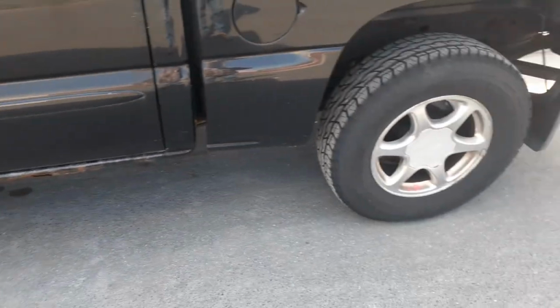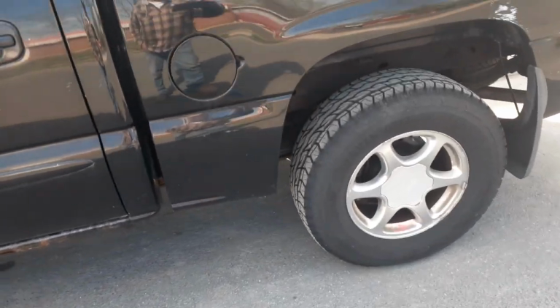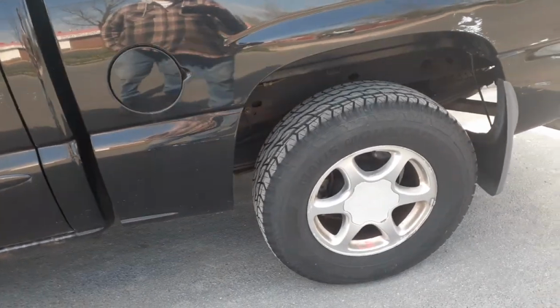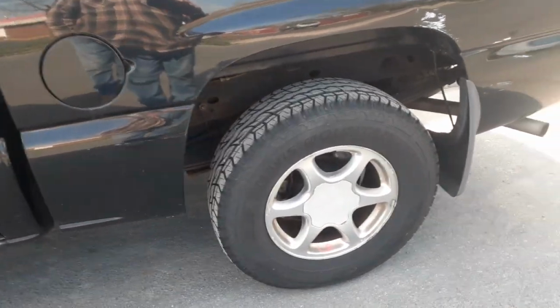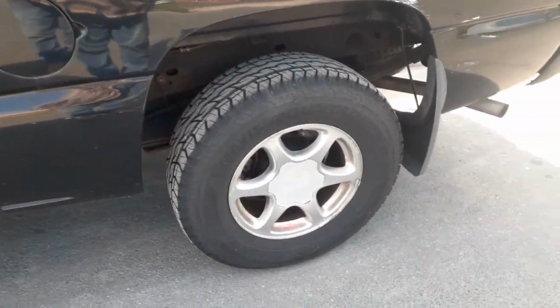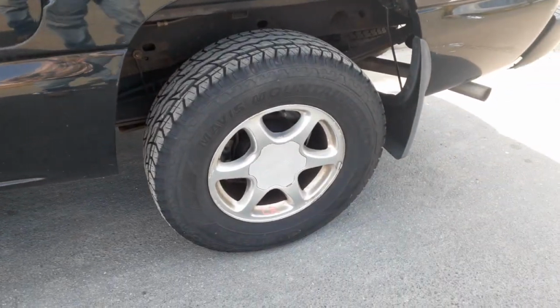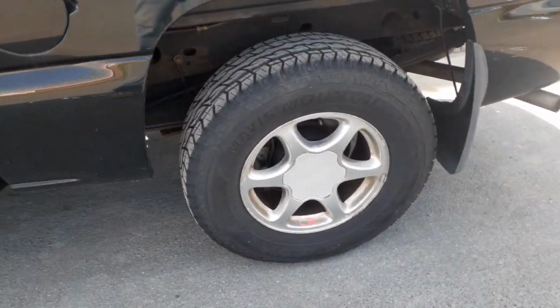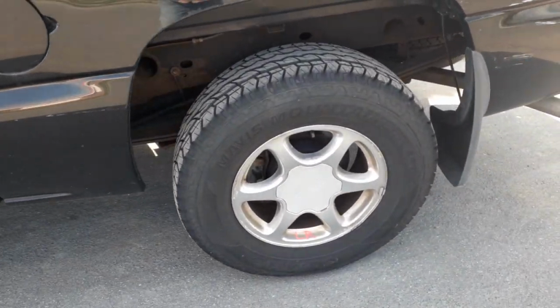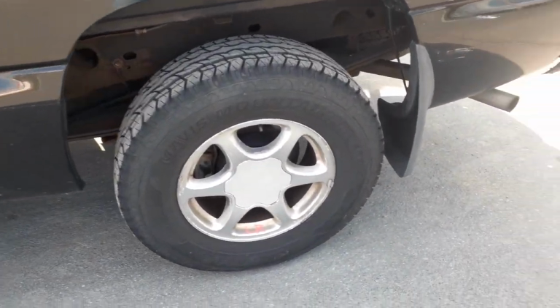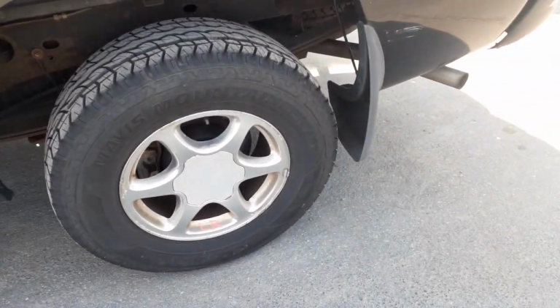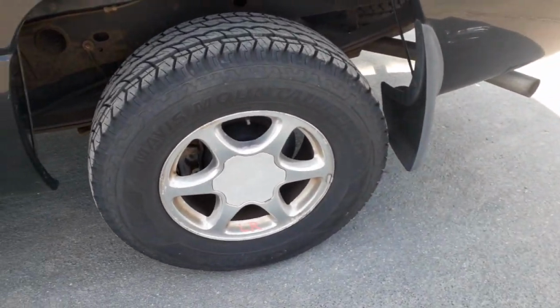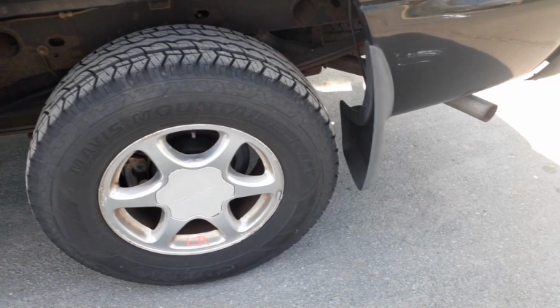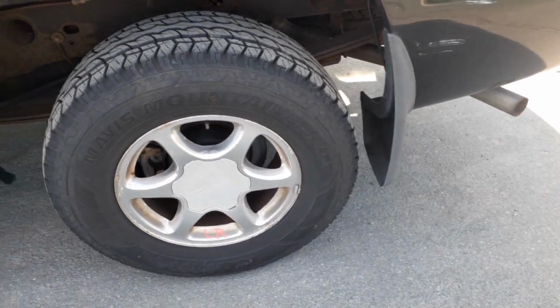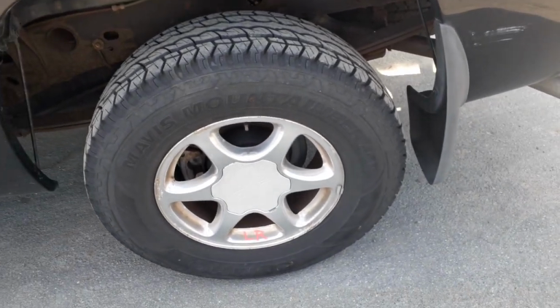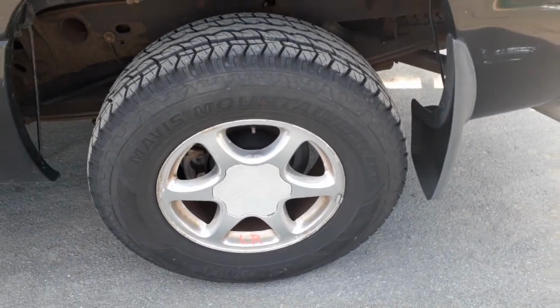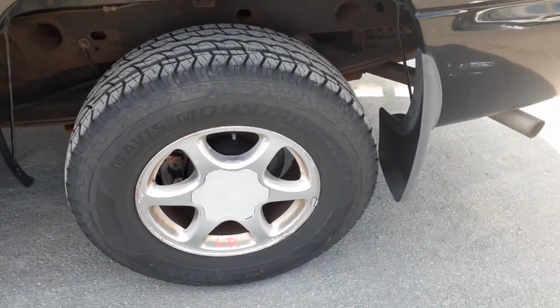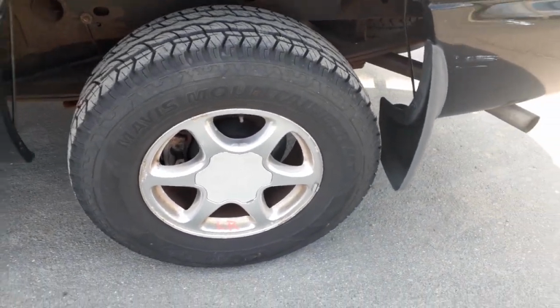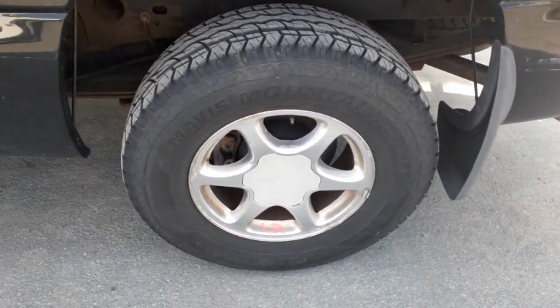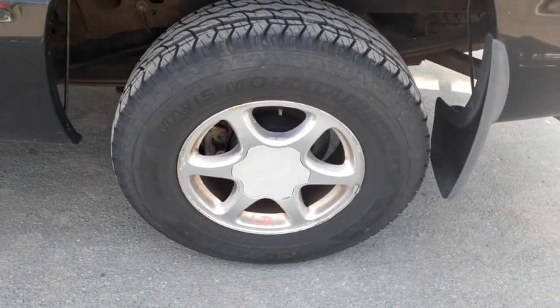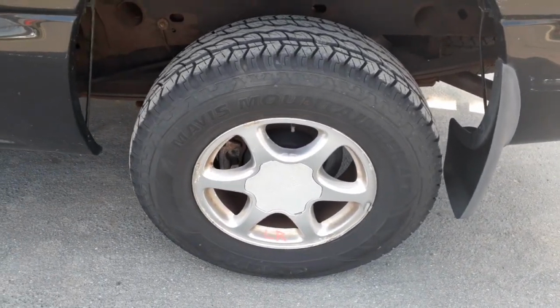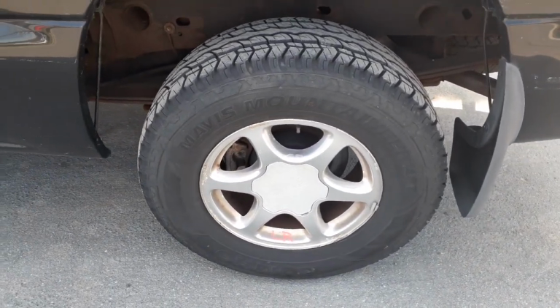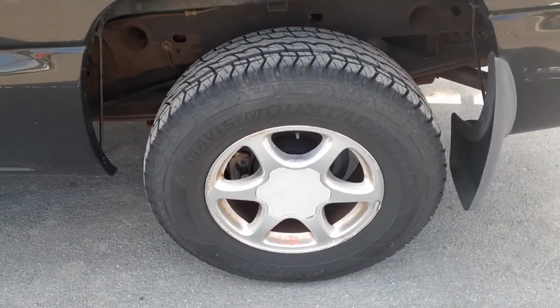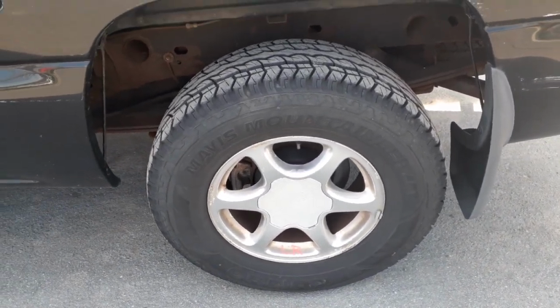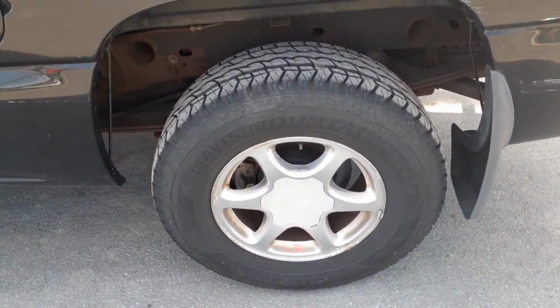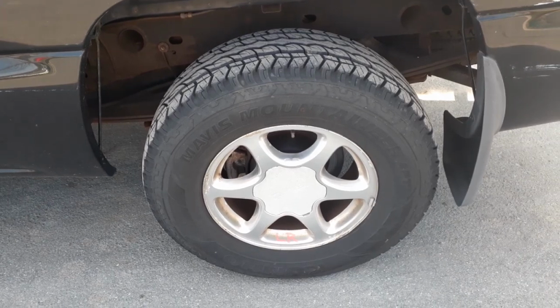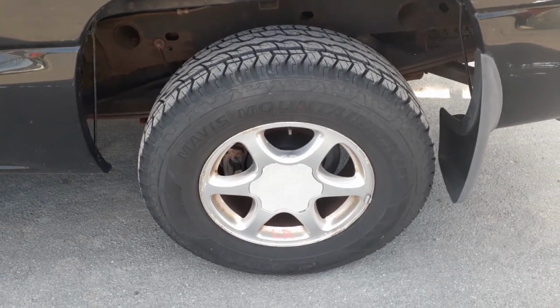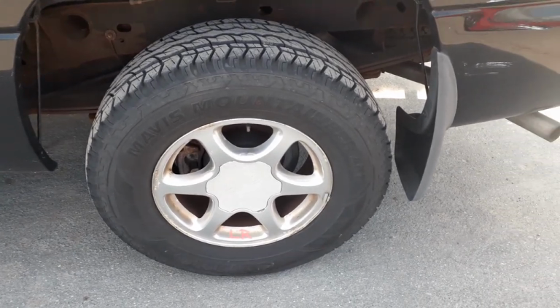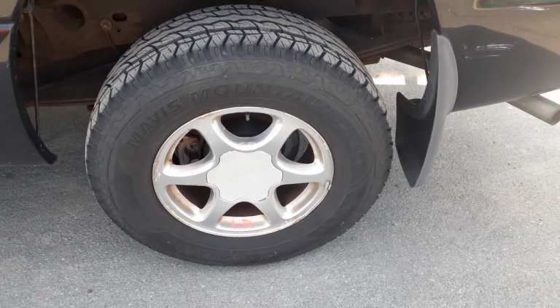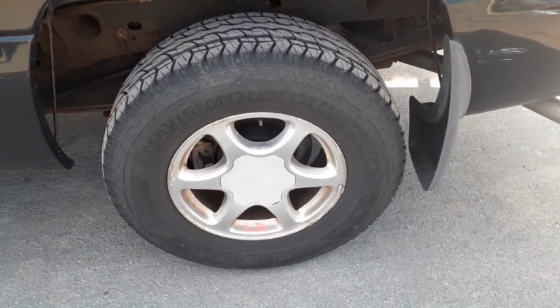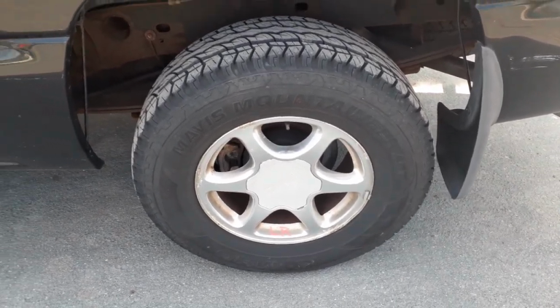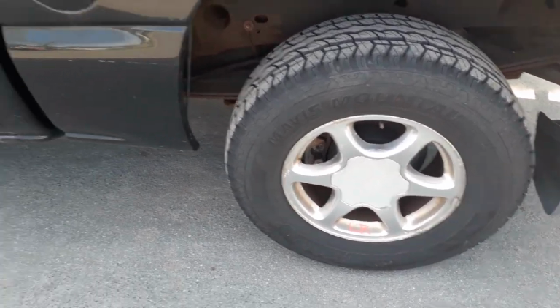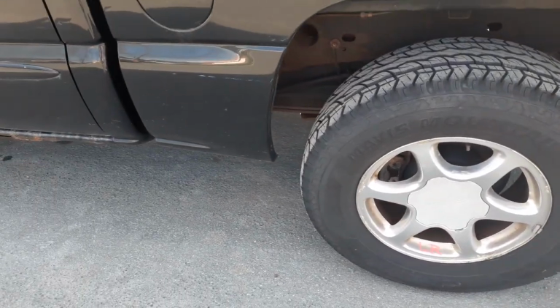You got a set of four wheels — 17-inch N82s. These are the N93 wheels. They're all decent.